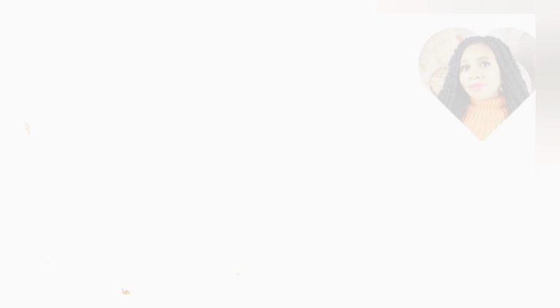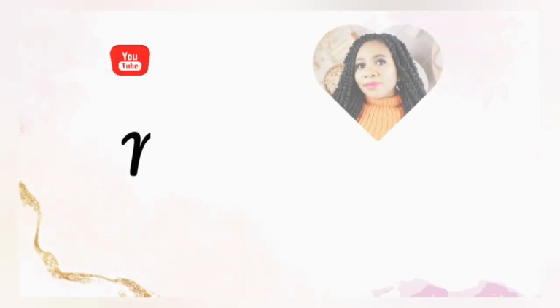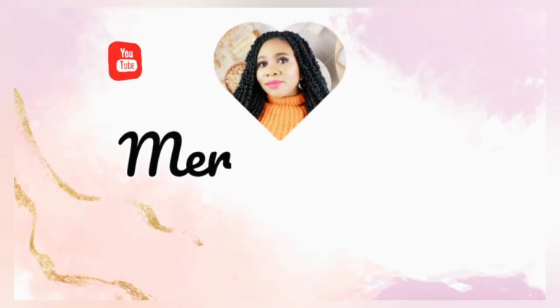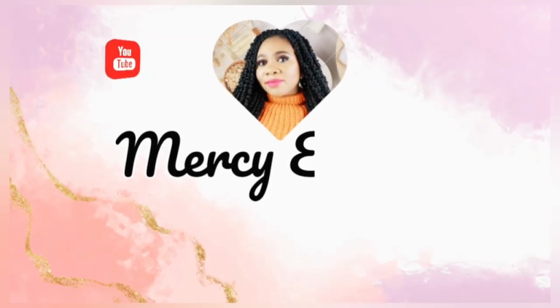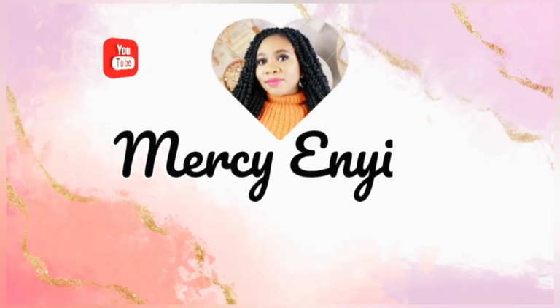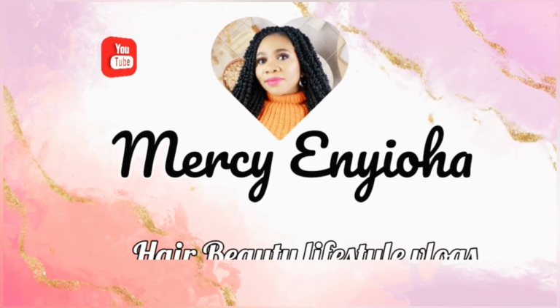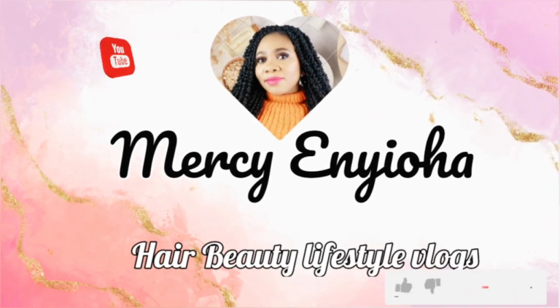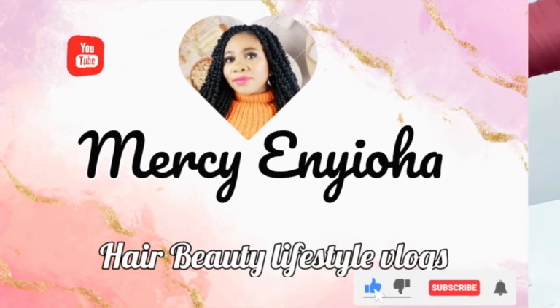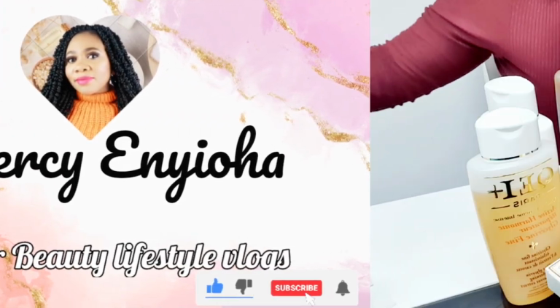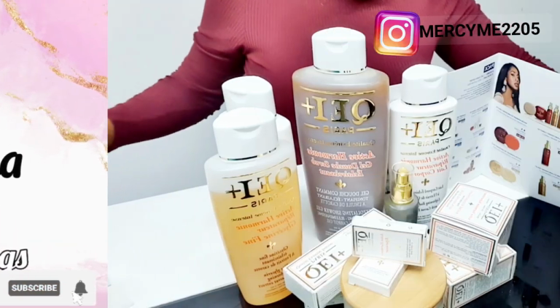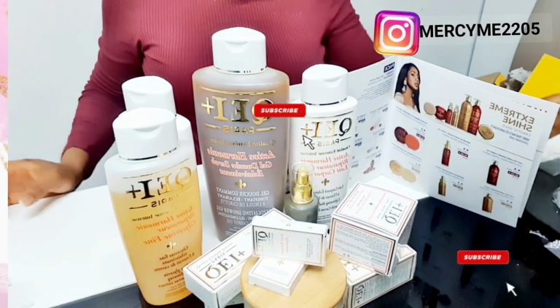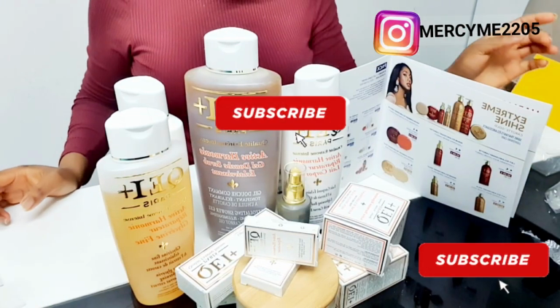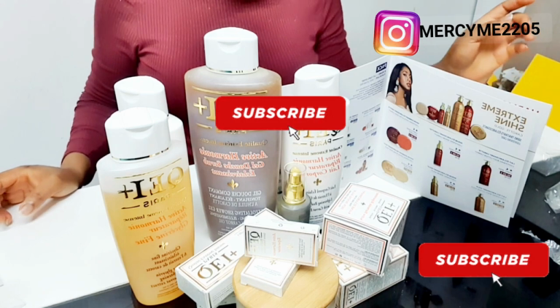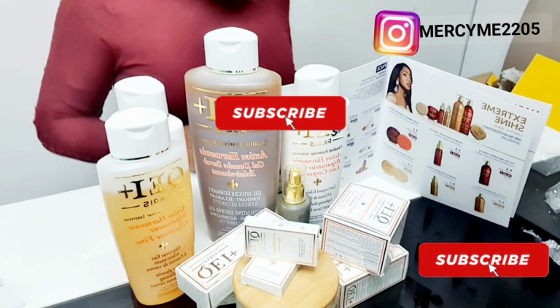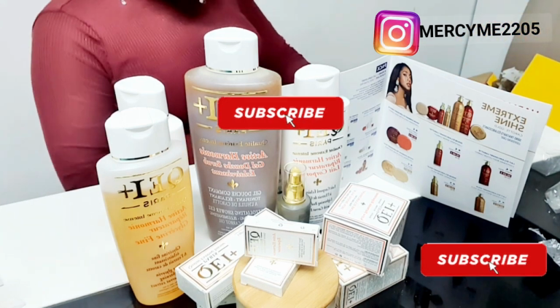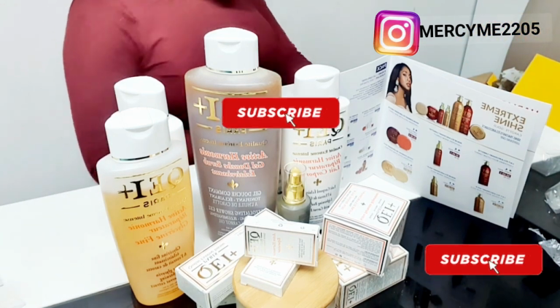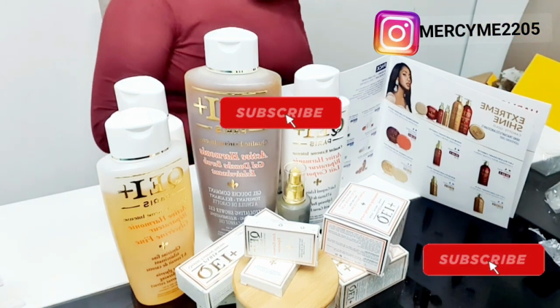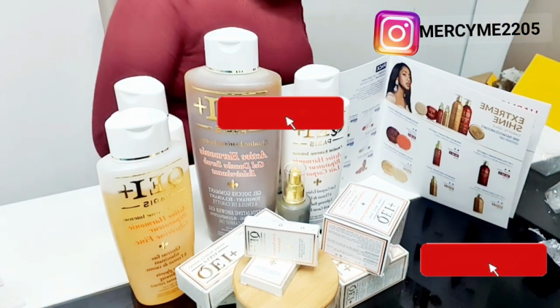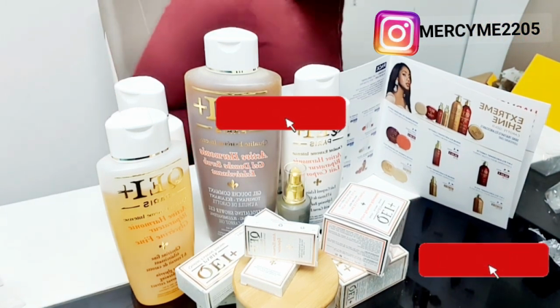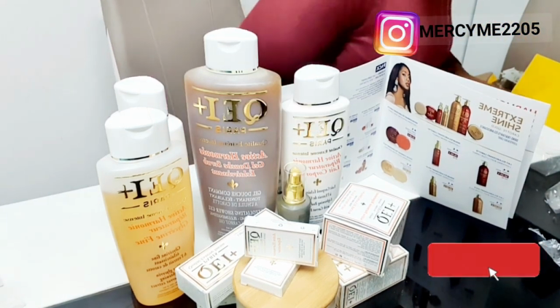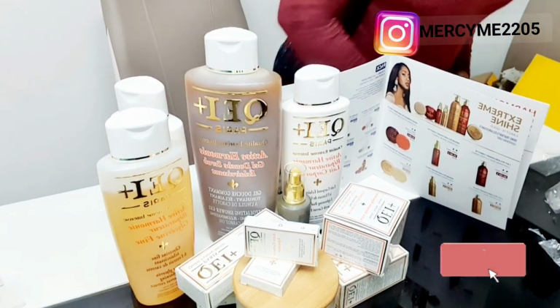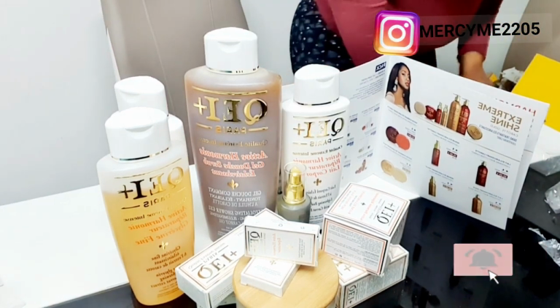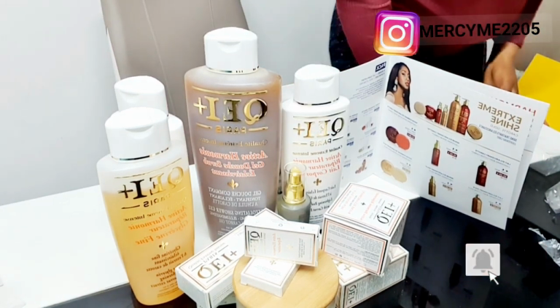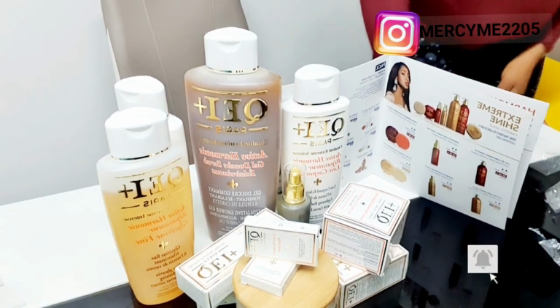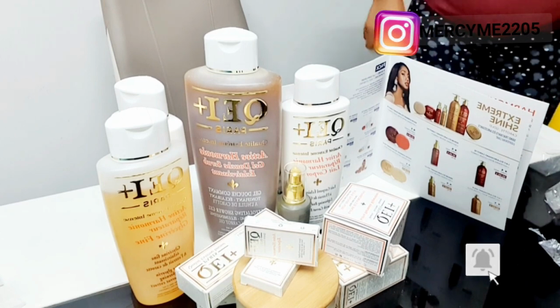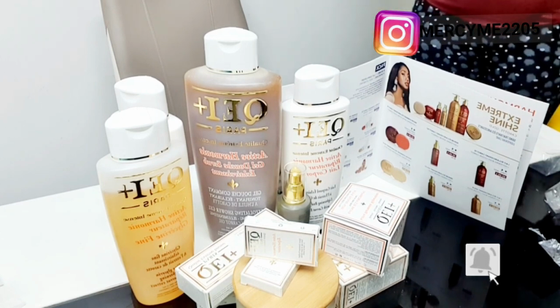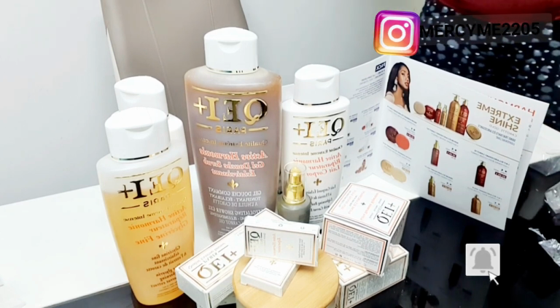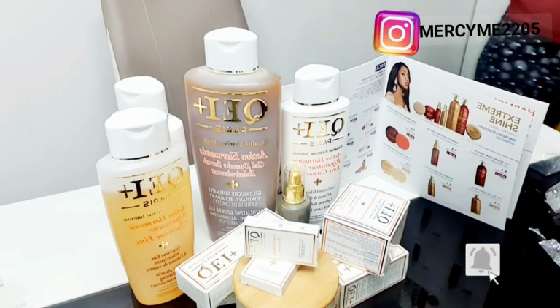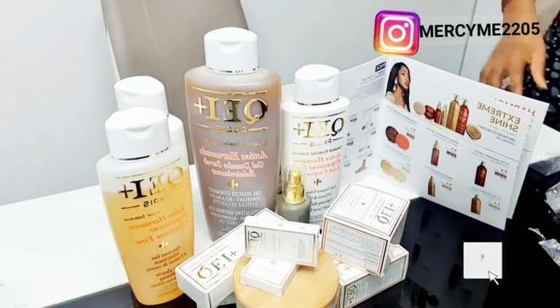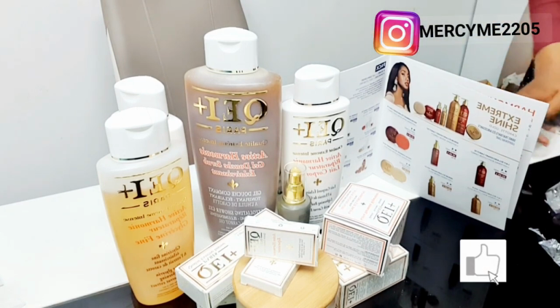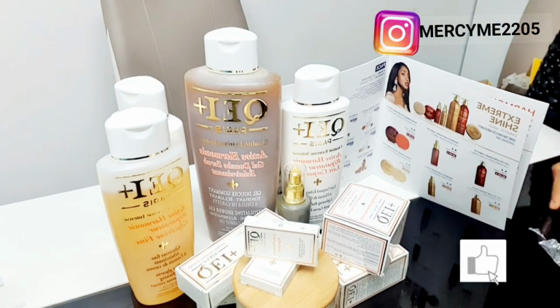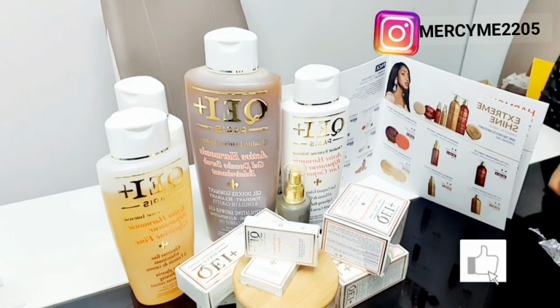Hello, amazing people! Welcome back to my channel, thank you so much for being here. Today's video is going to be a short one — I'm going to be showing you guys how I use this product.